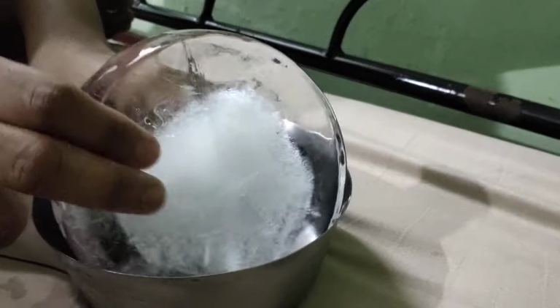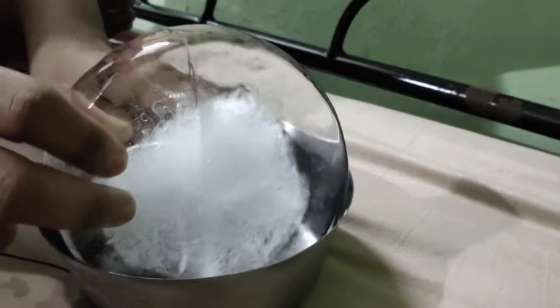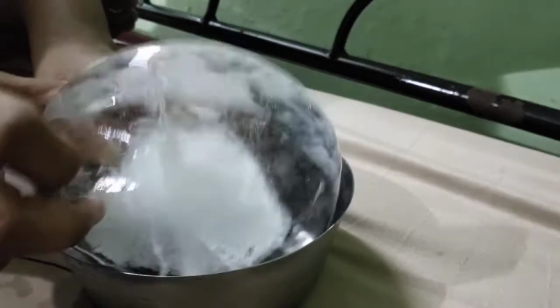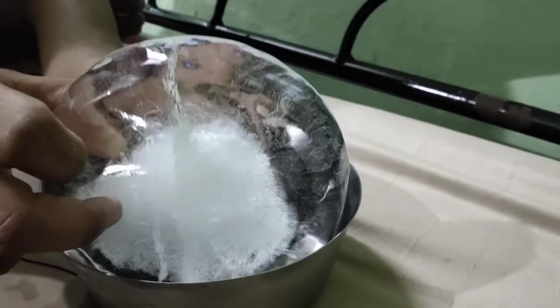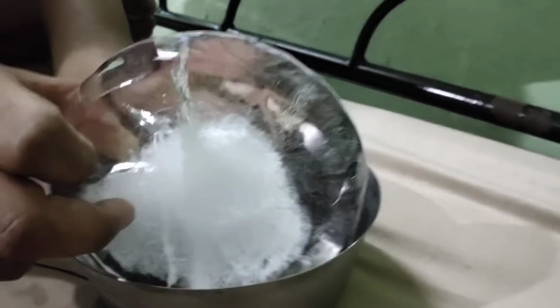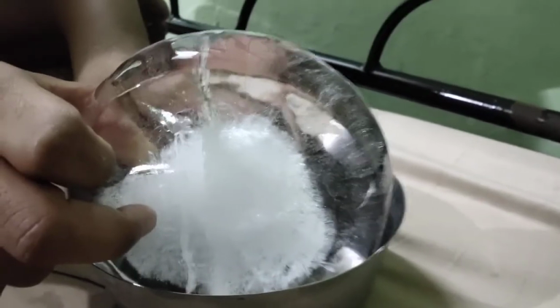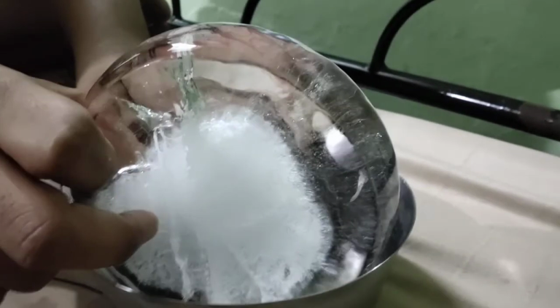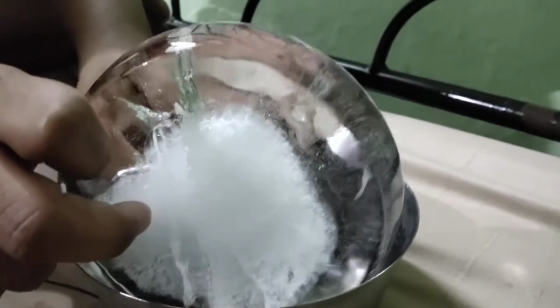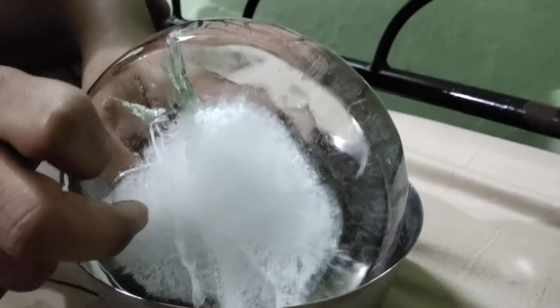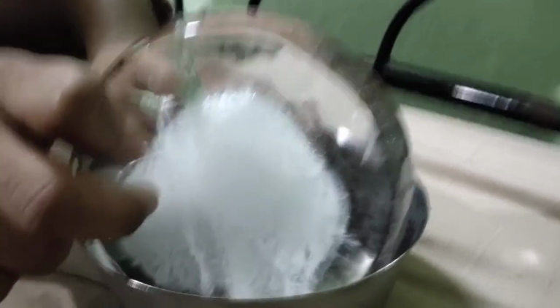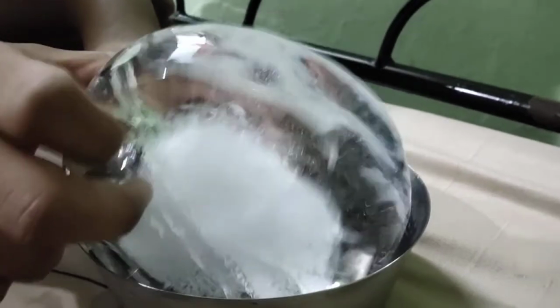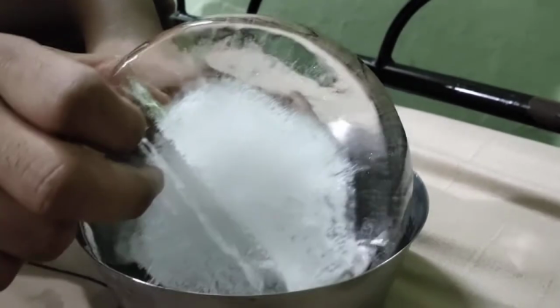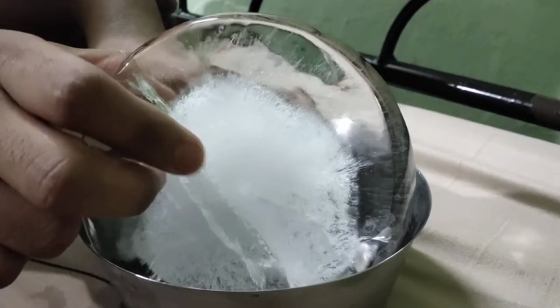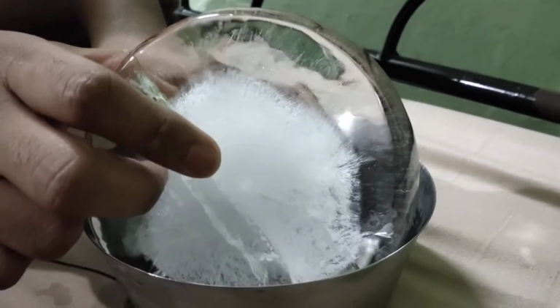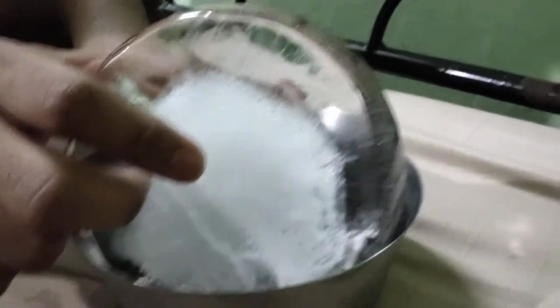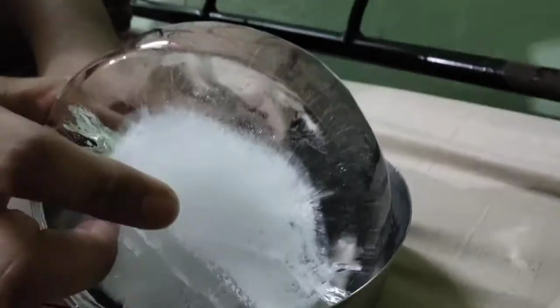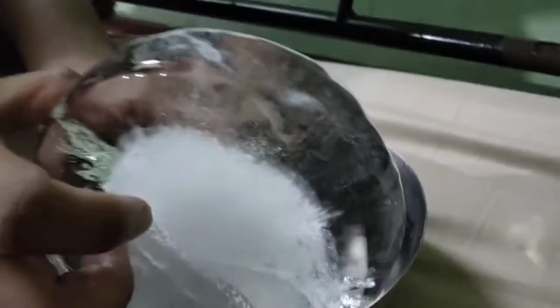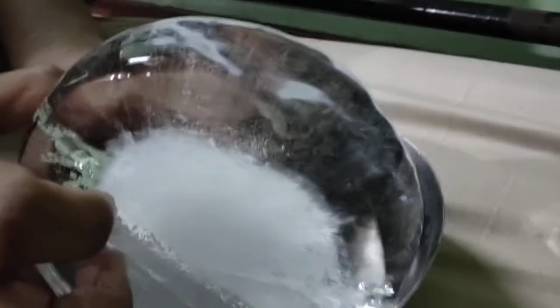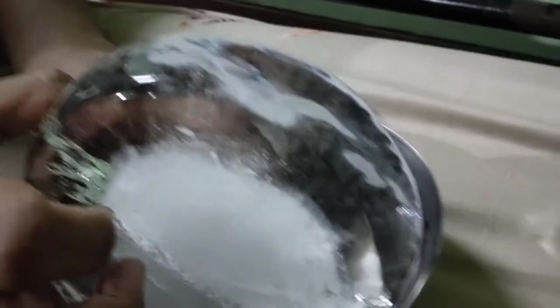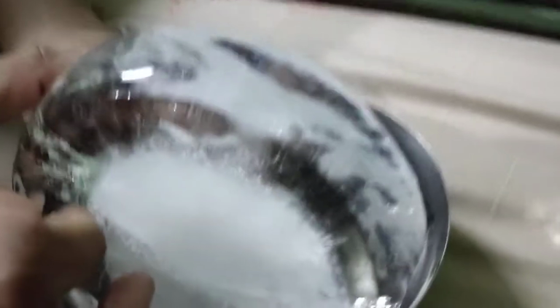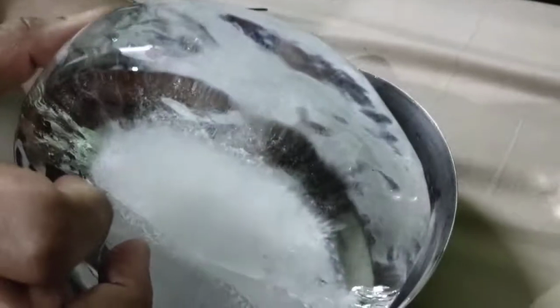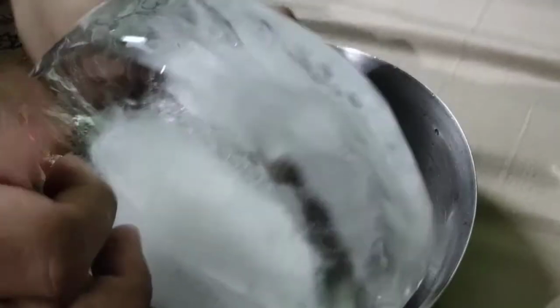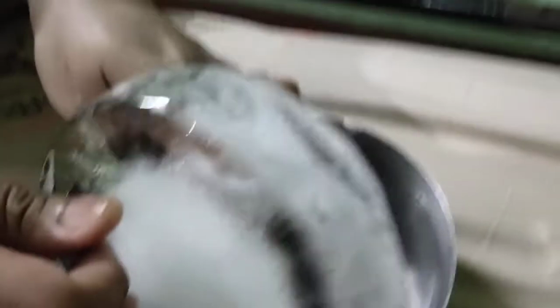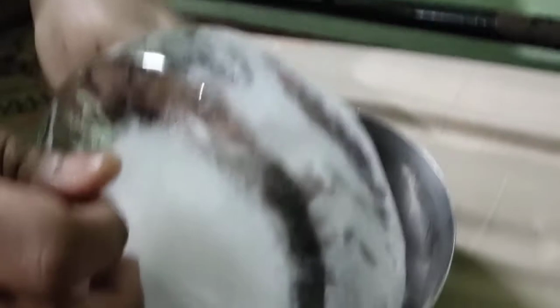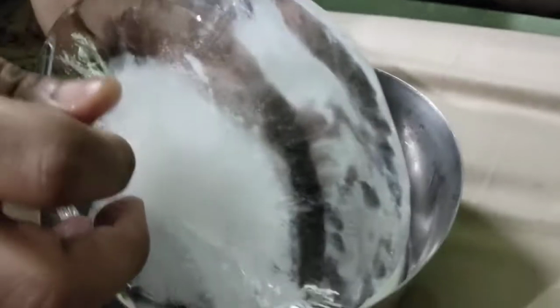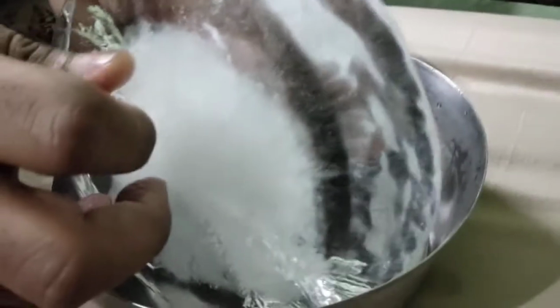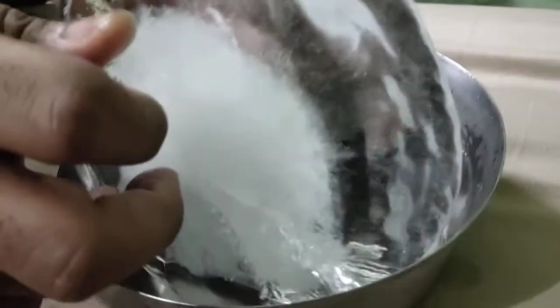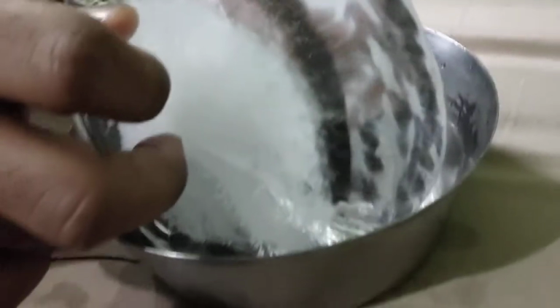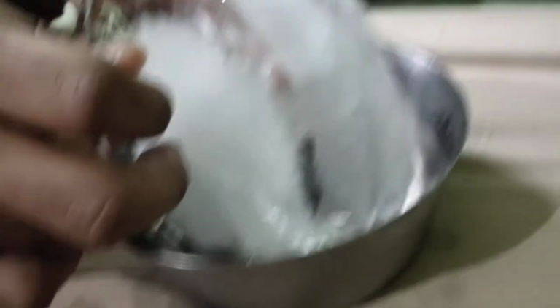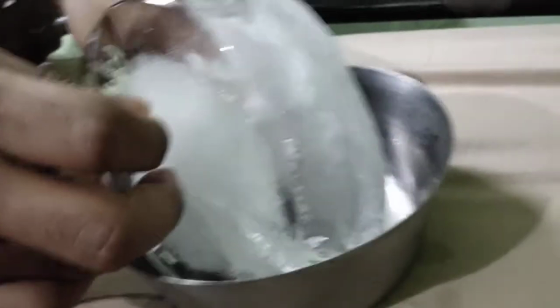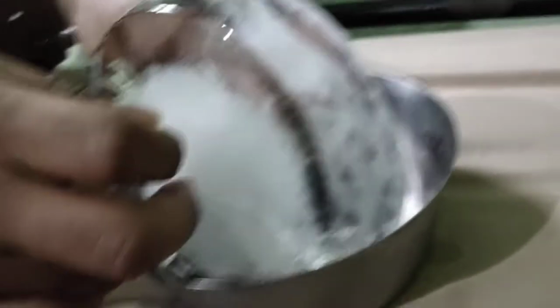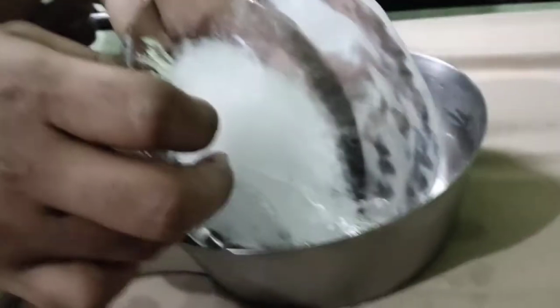The ice is pretty transparent. To make transparent ice, we use distilled water, but within distilled water there are some dissolved air, so to remove the dissolved air, we first boil the water.